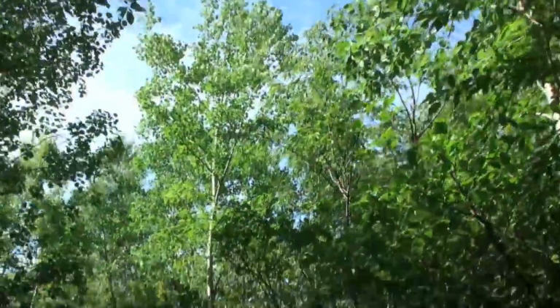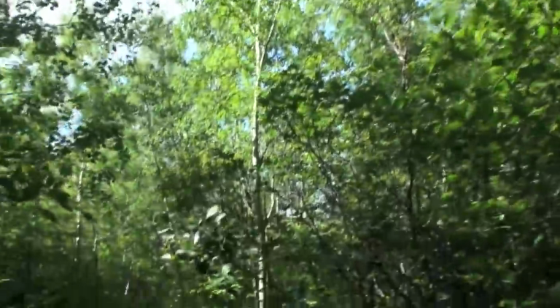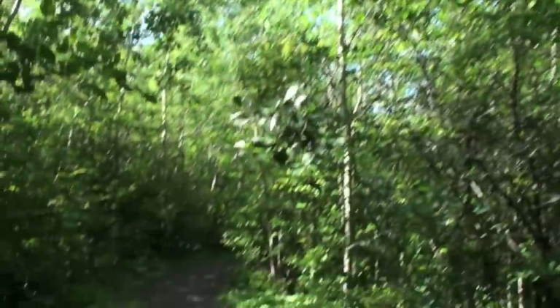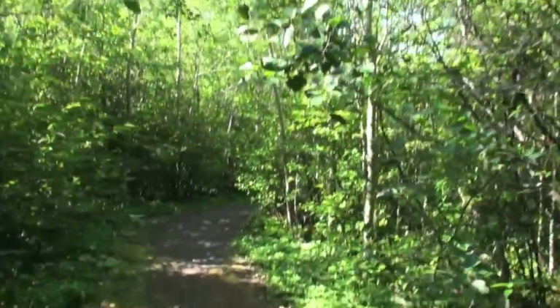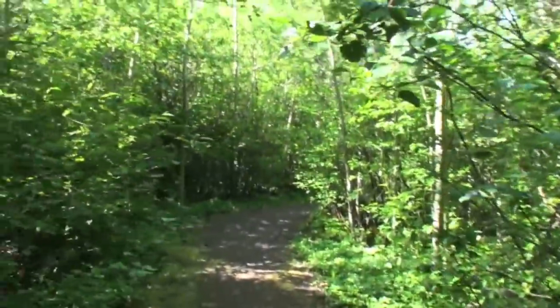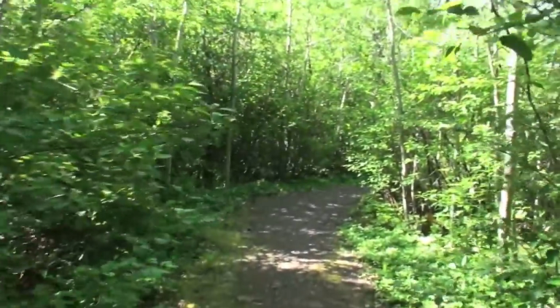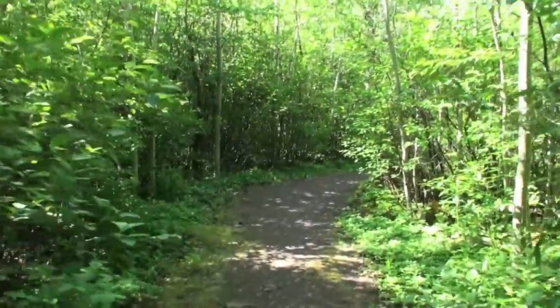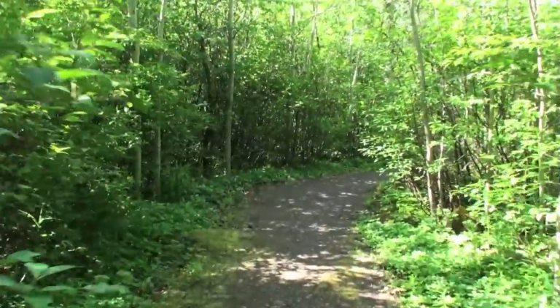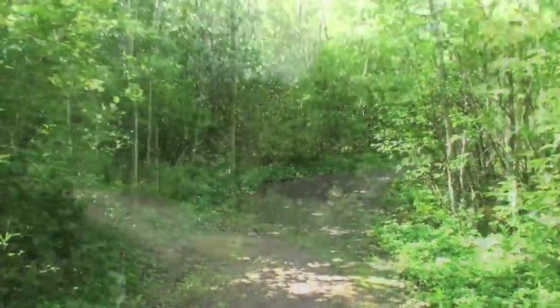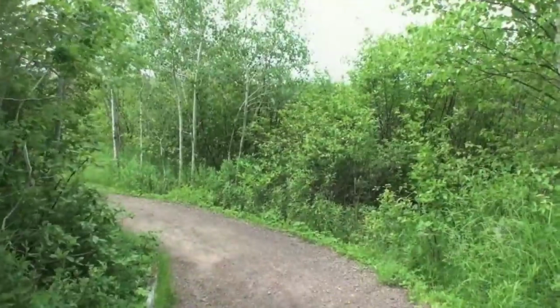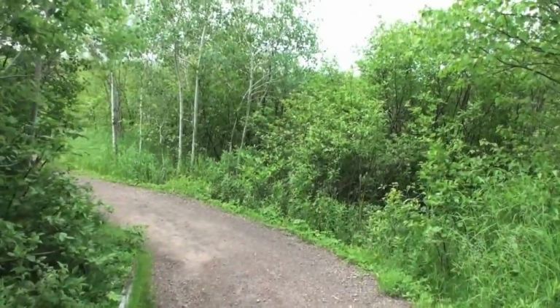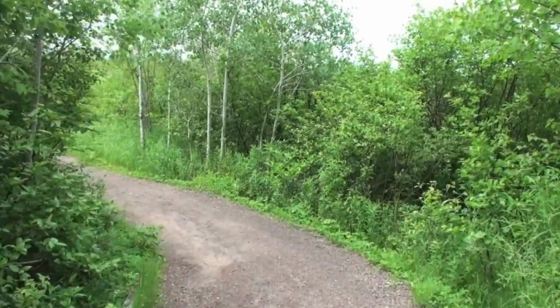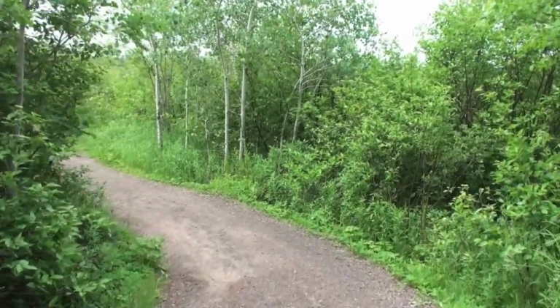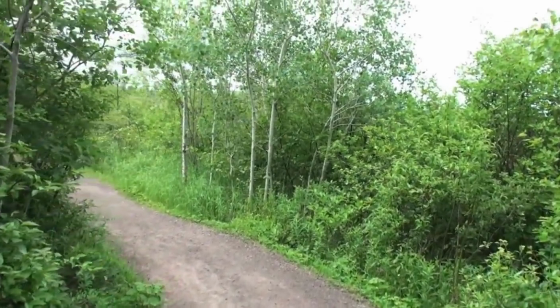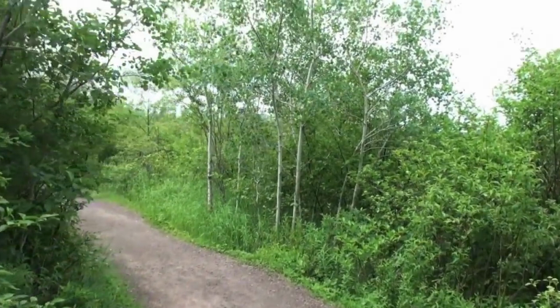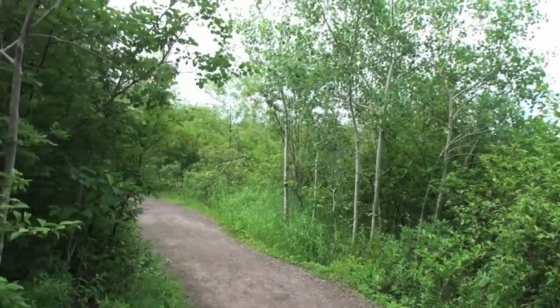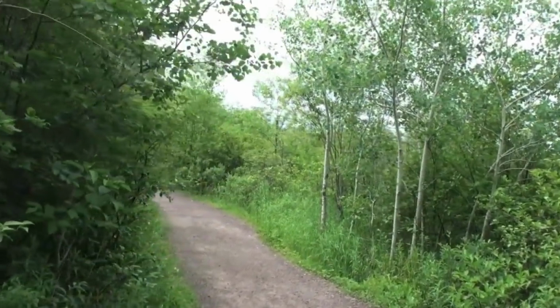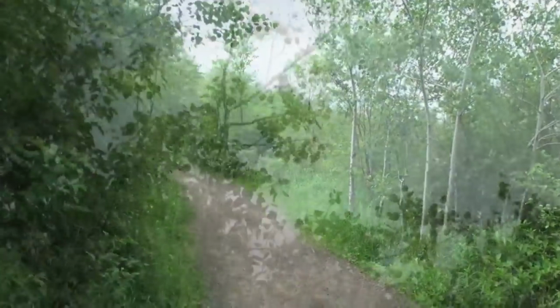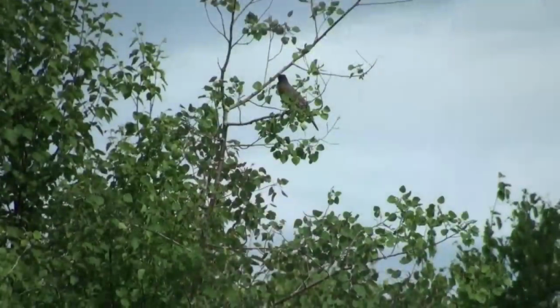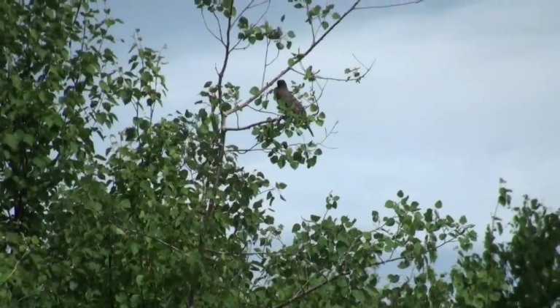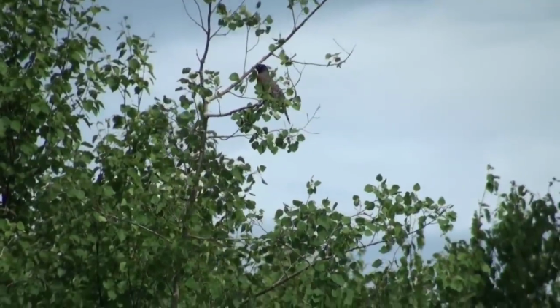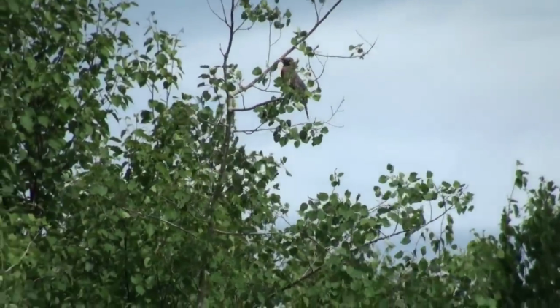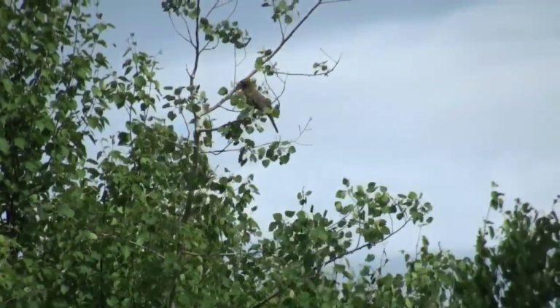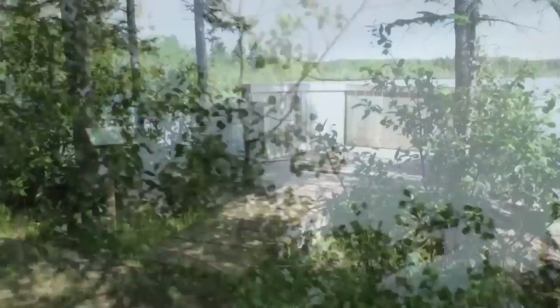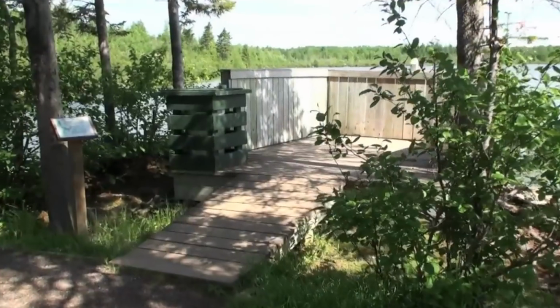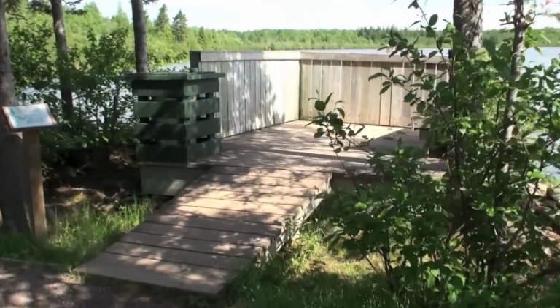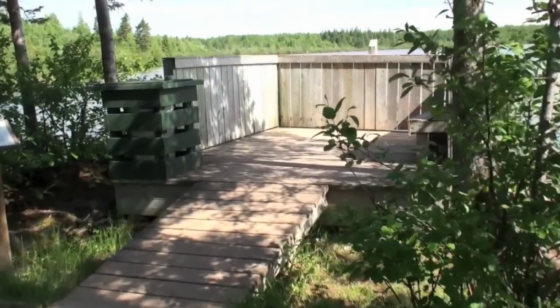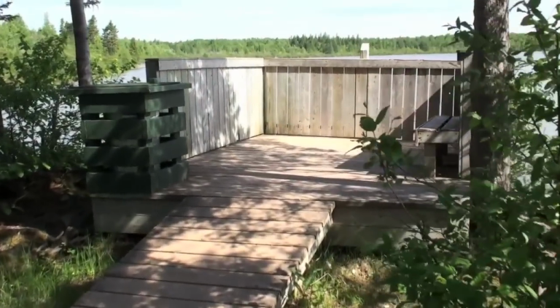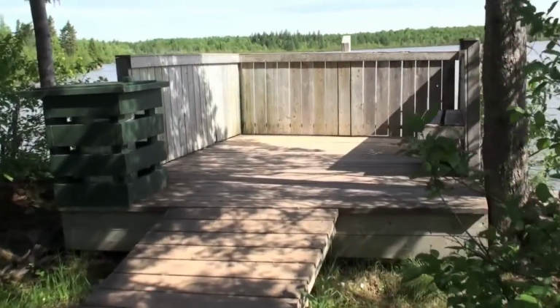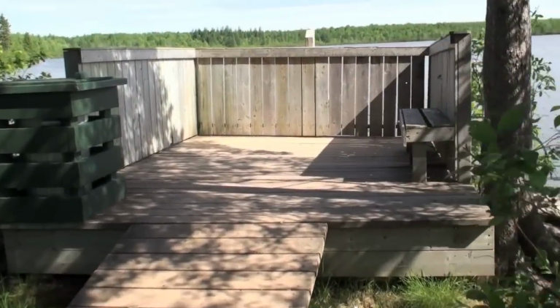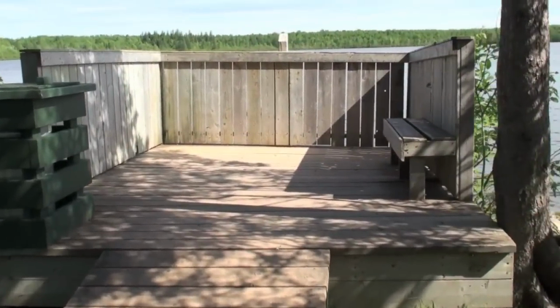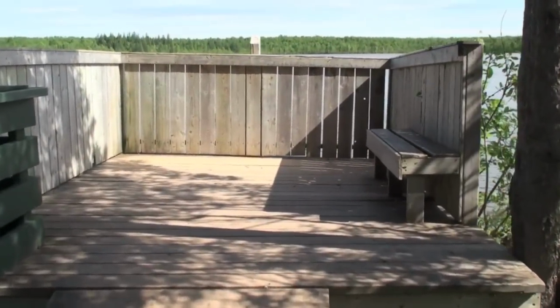With over 15 kilometers of trails running through the heart of the town, the Corduroy Brook Trail offers many outdoor attractions including flat terrain walking, moderate hiking, cycling, and nature watching at the many observation points along the trail.